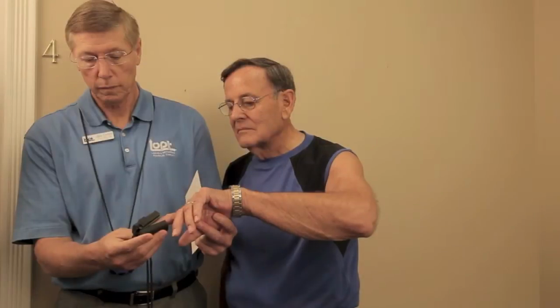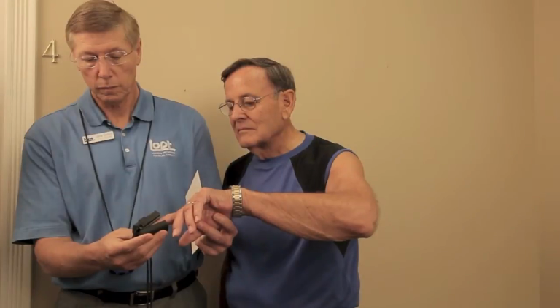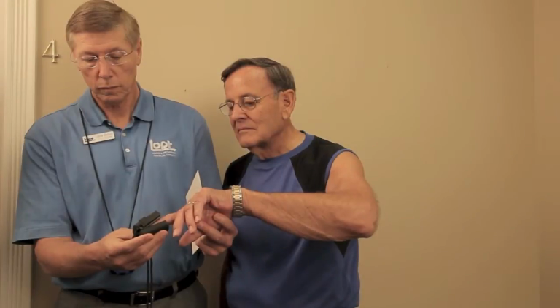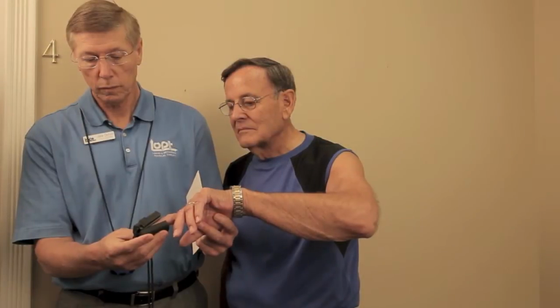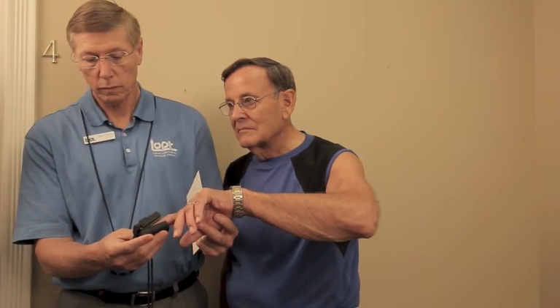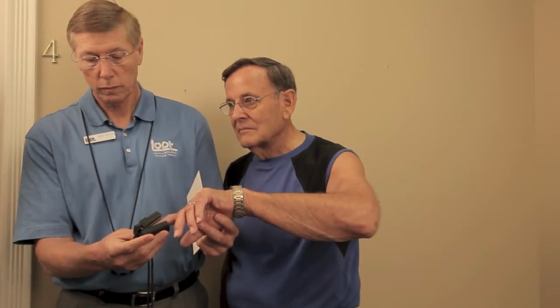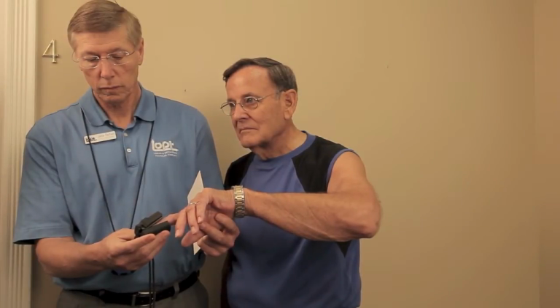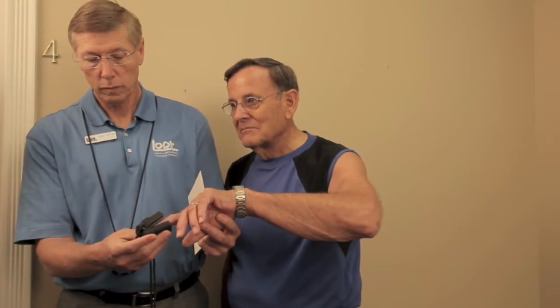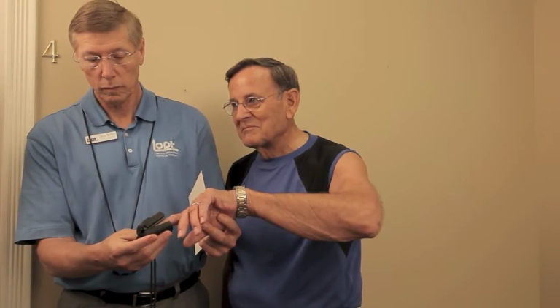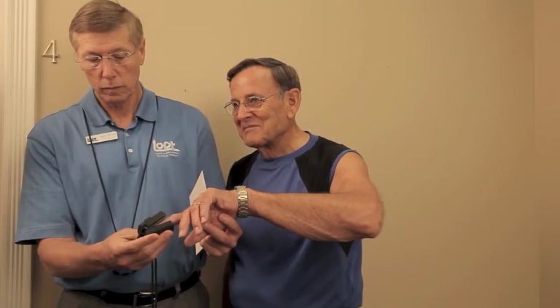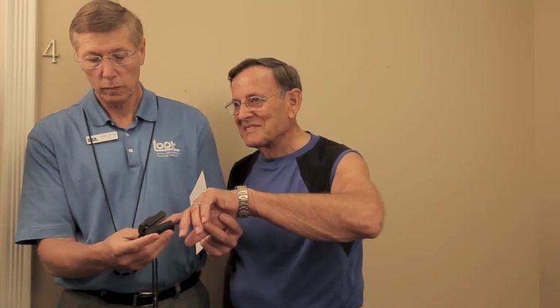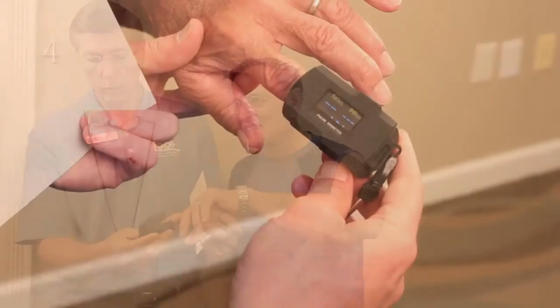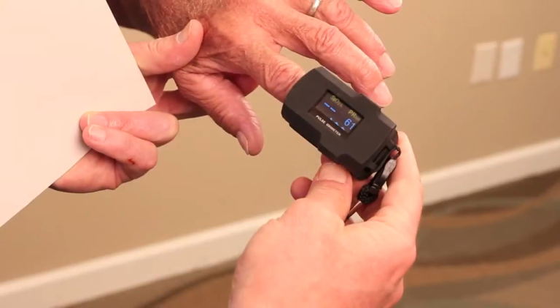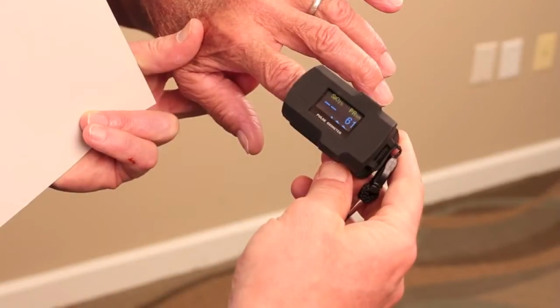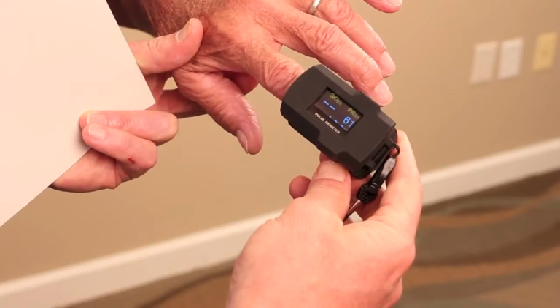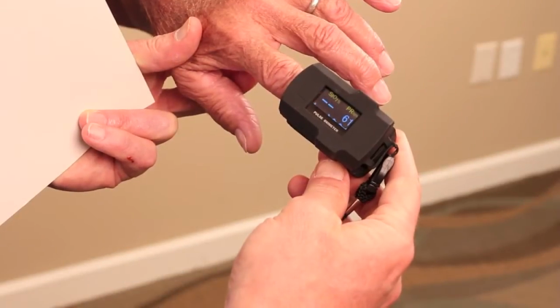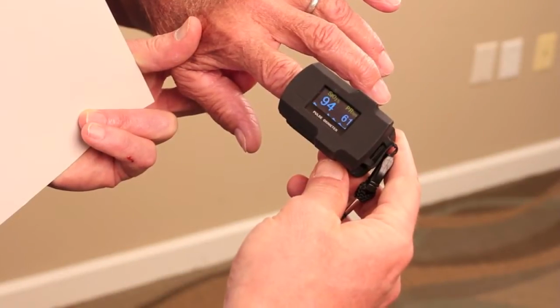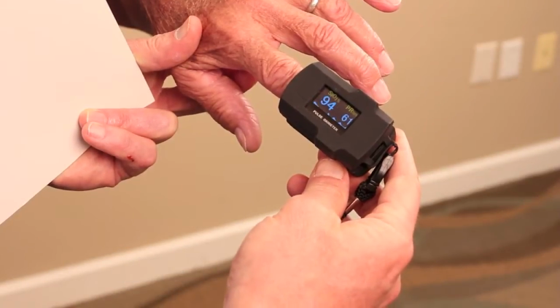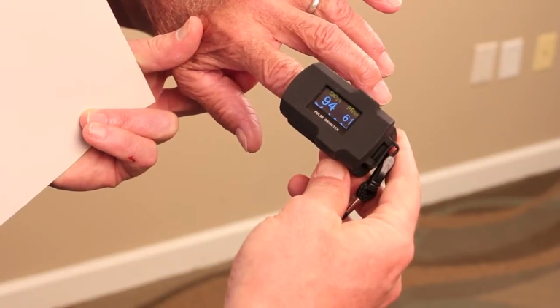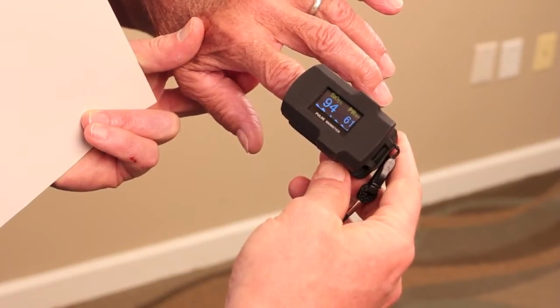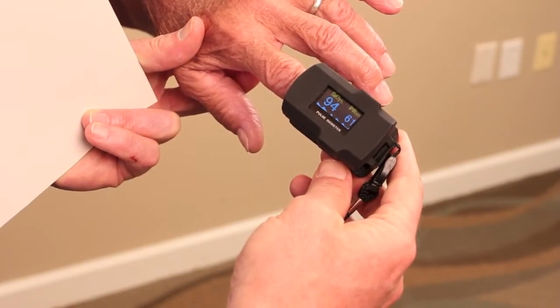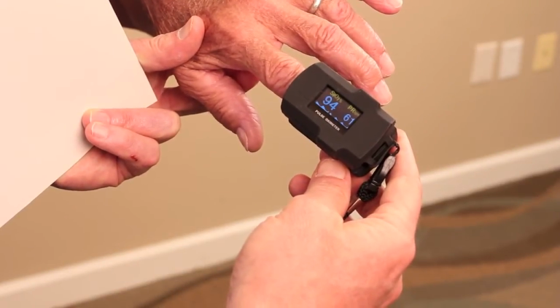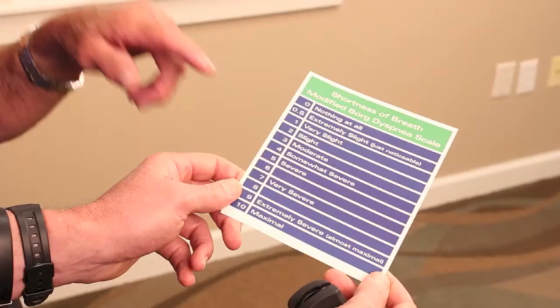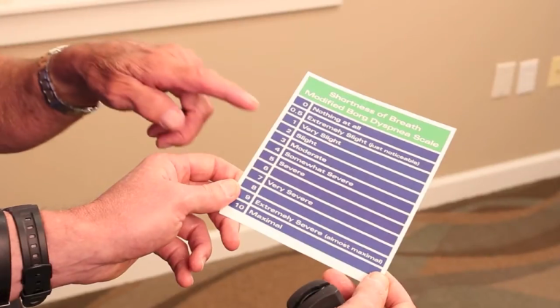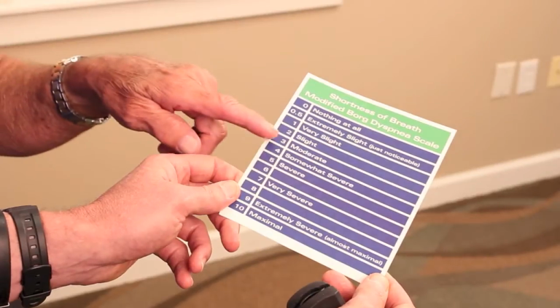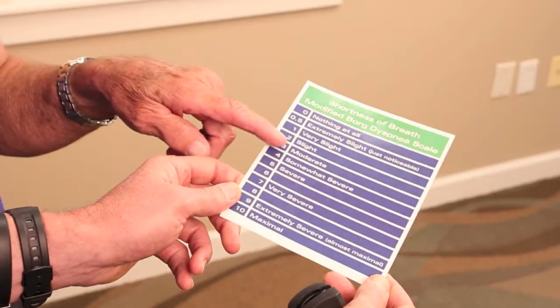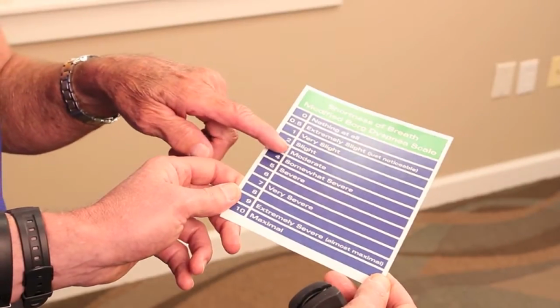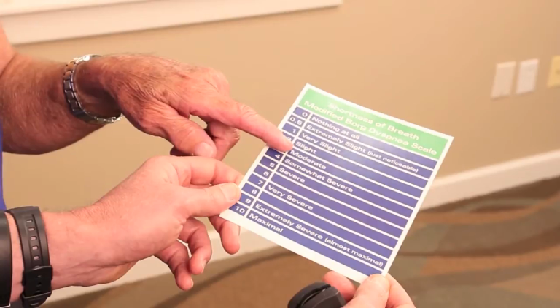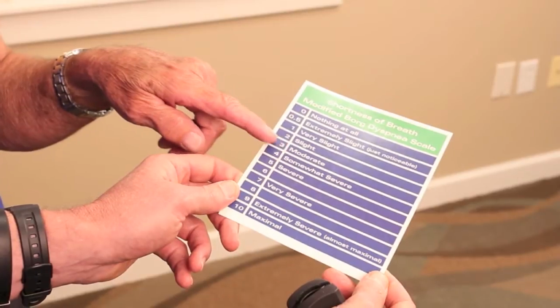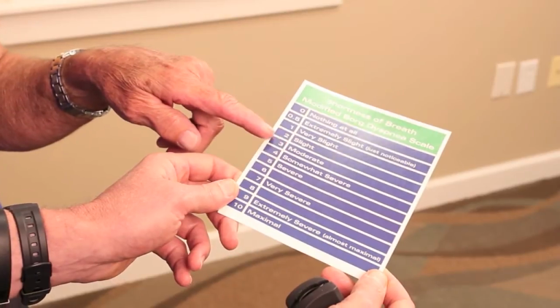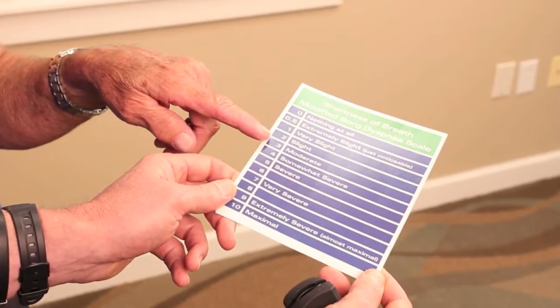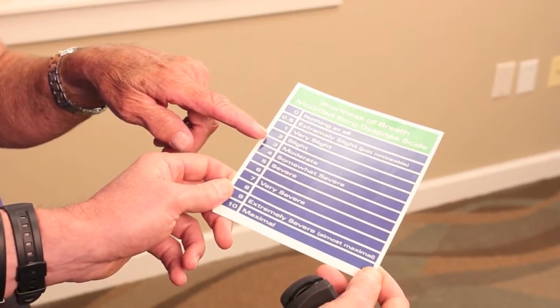Immediately before and after the test, measure arterial O2 saturation, heart rate, respiratory rate, and rating of perceived exertion.